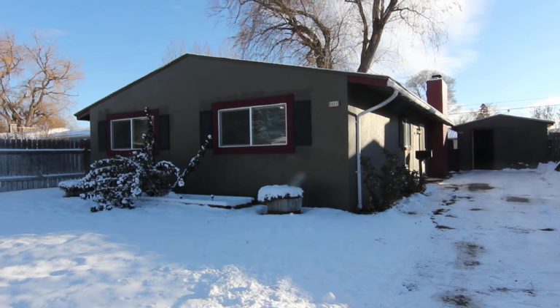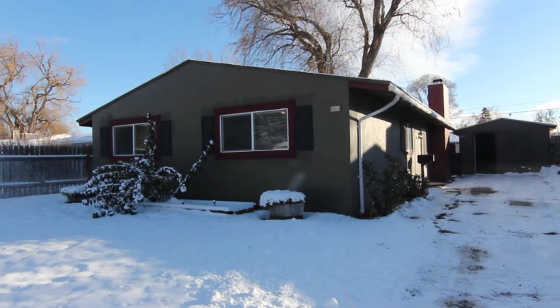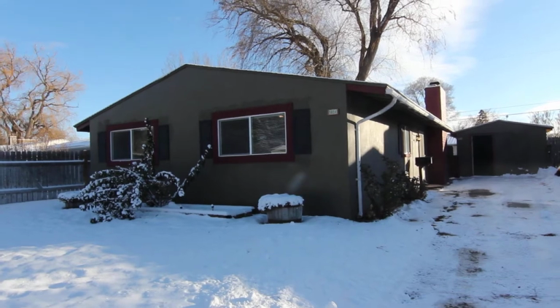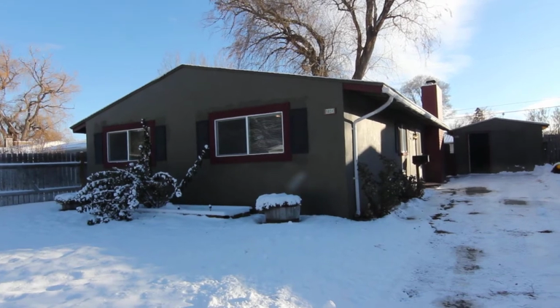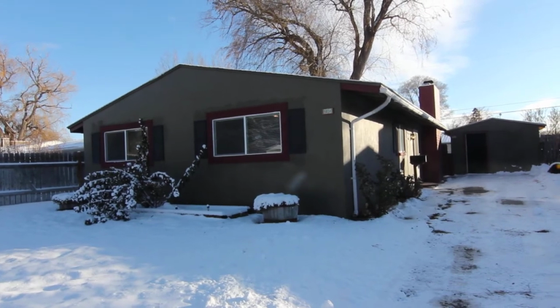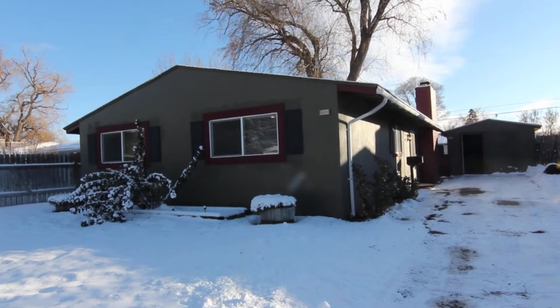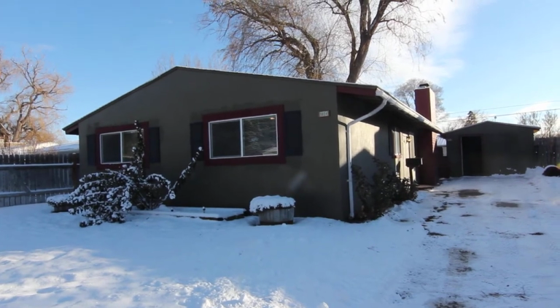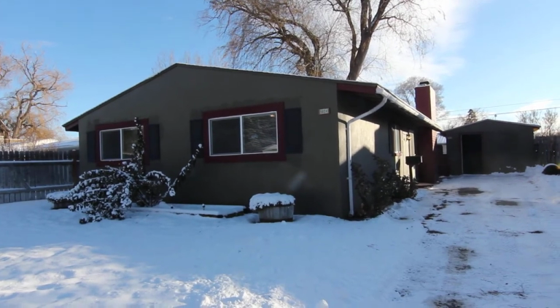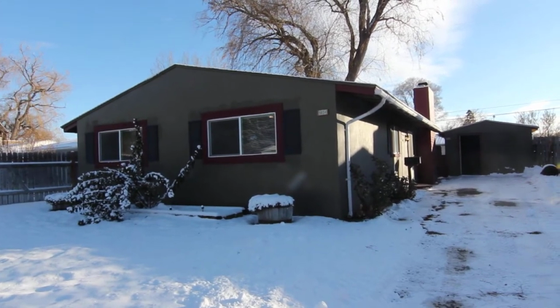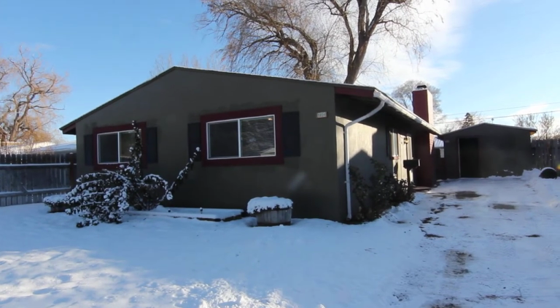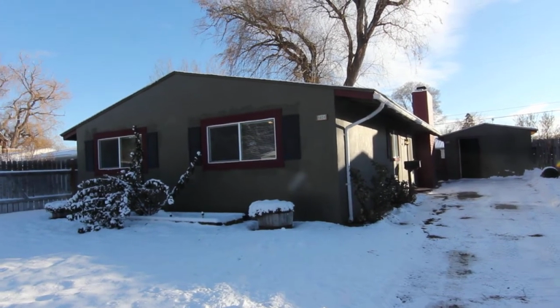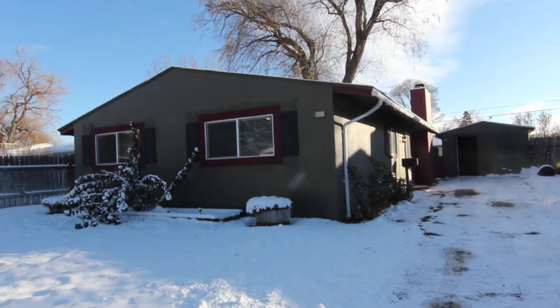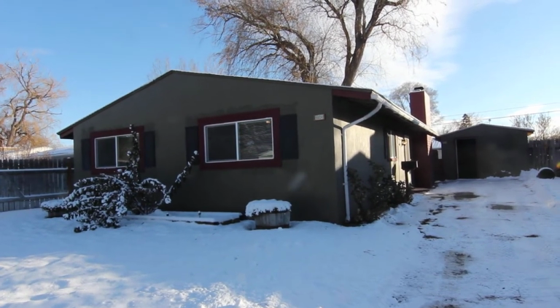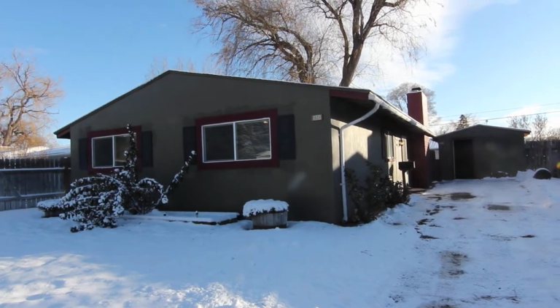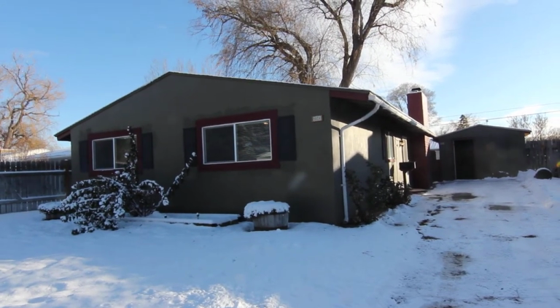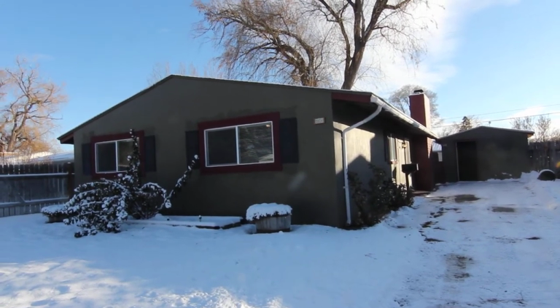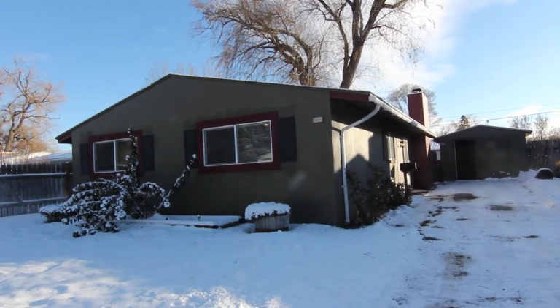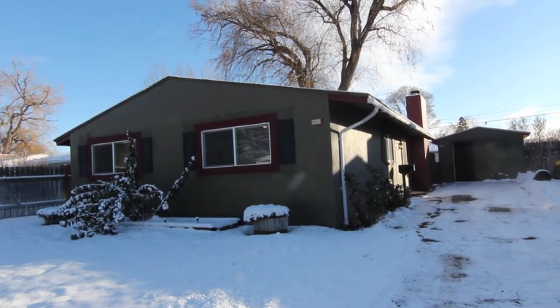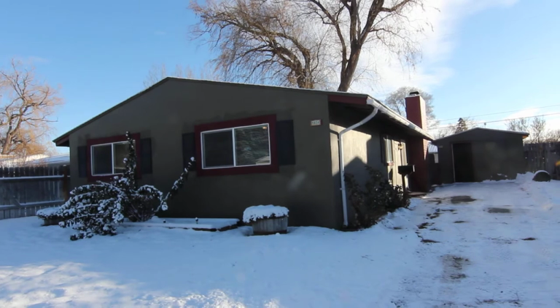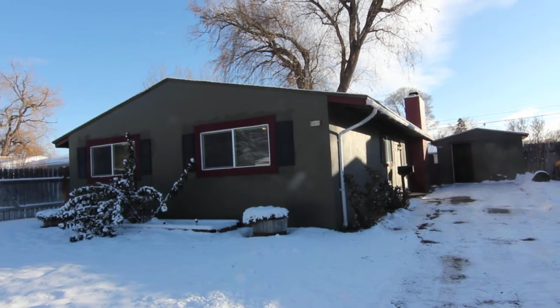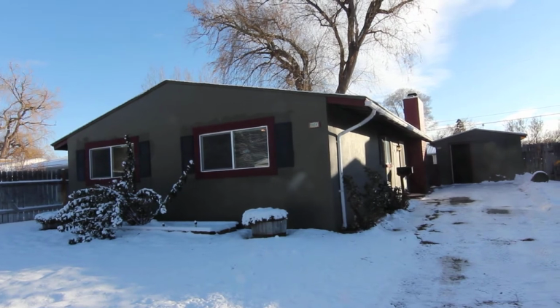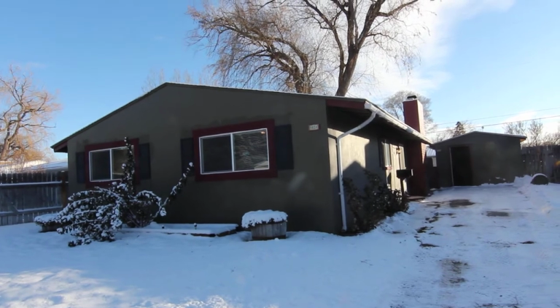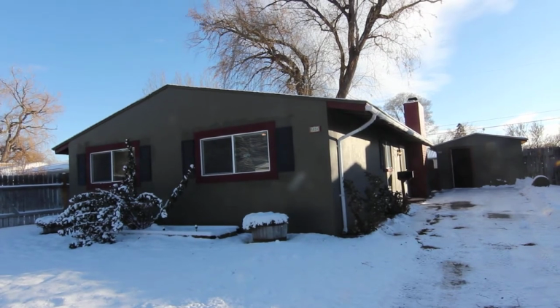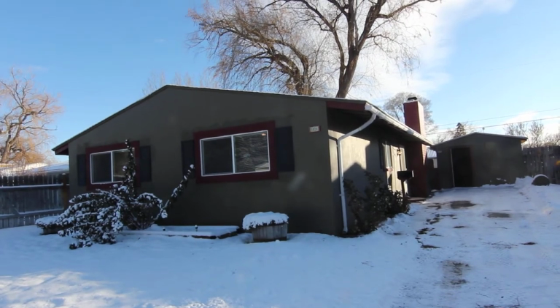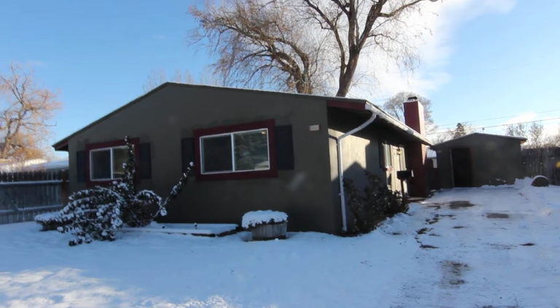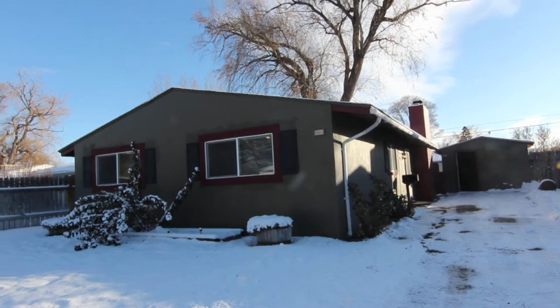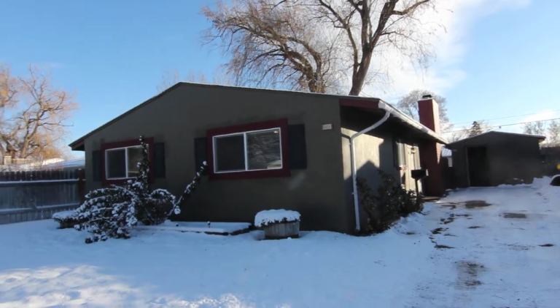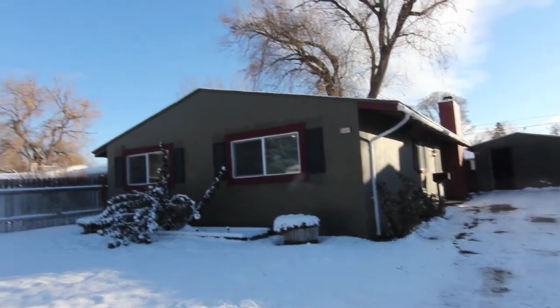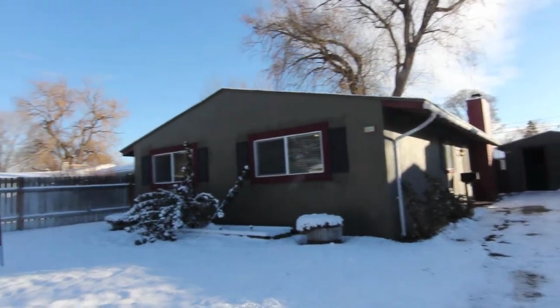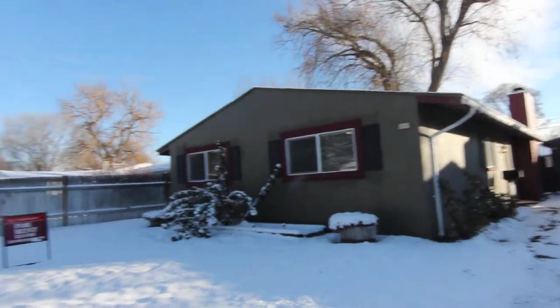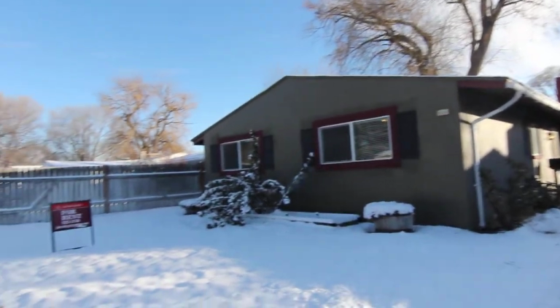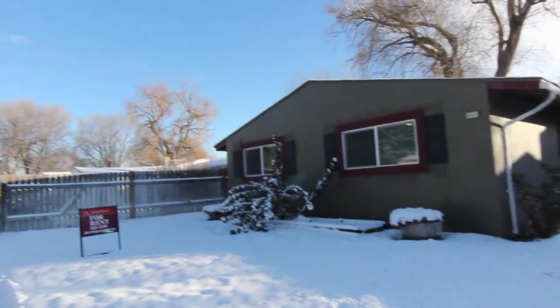Welcome to Jacob Grant Property Management. Today we're doing a virtual tour of 1024 Lovejoy. Let's go ahead and have a look at the neighborhood.